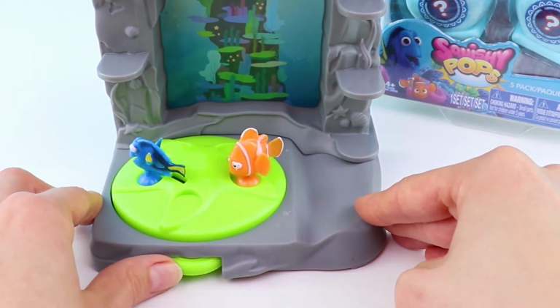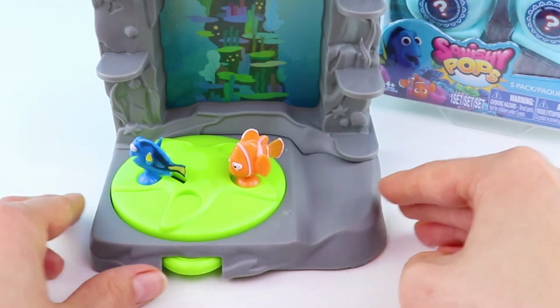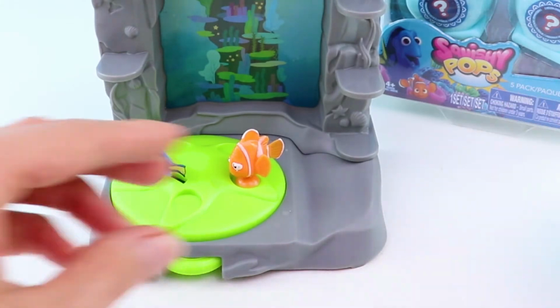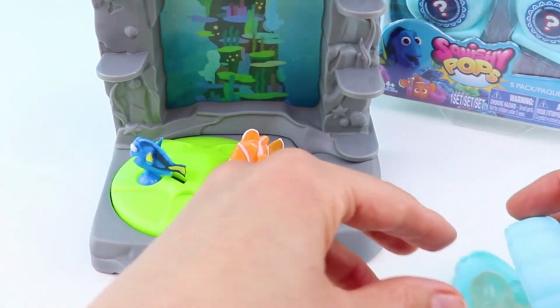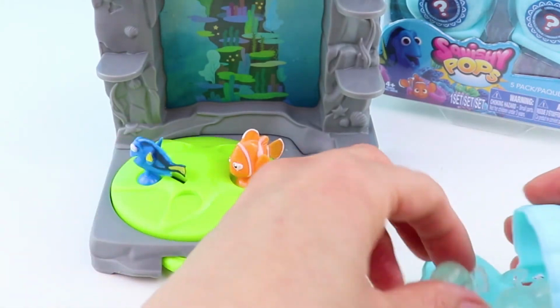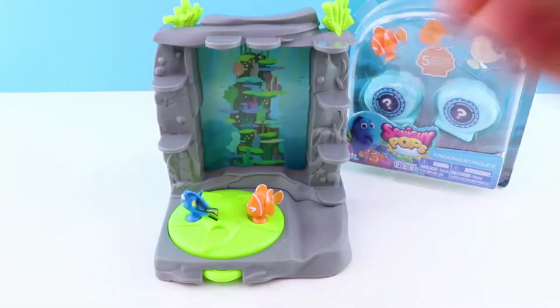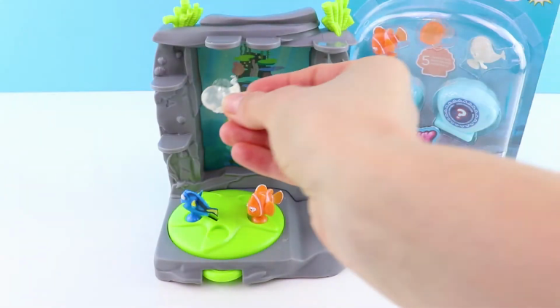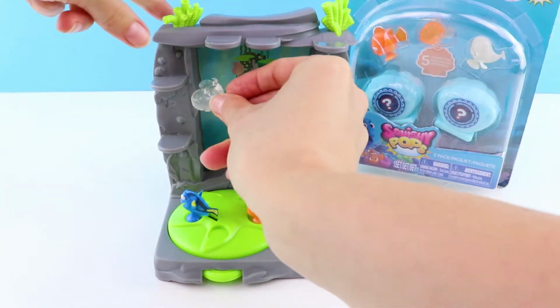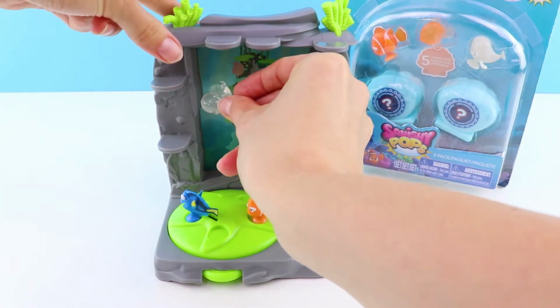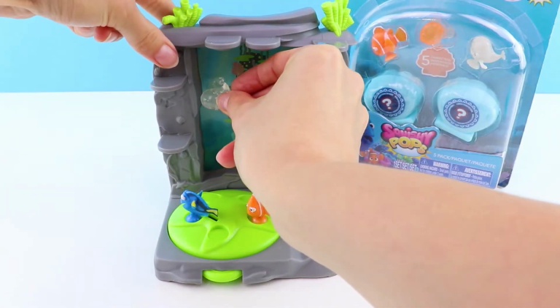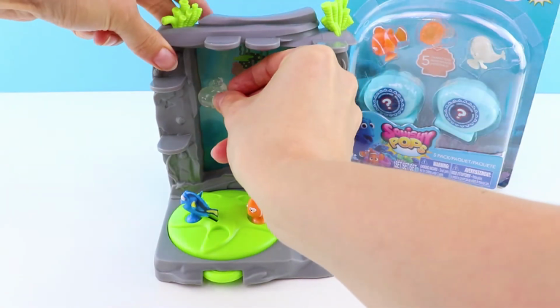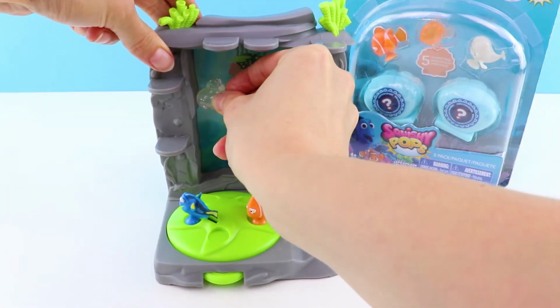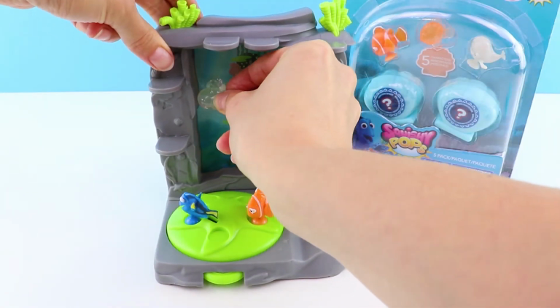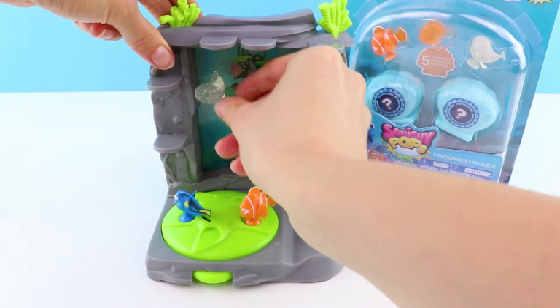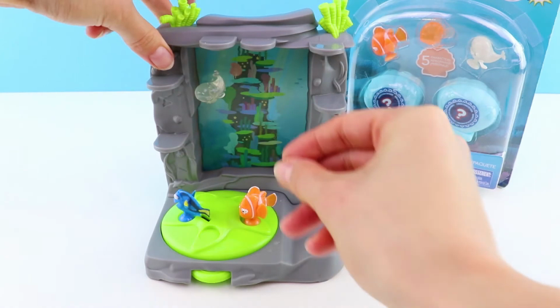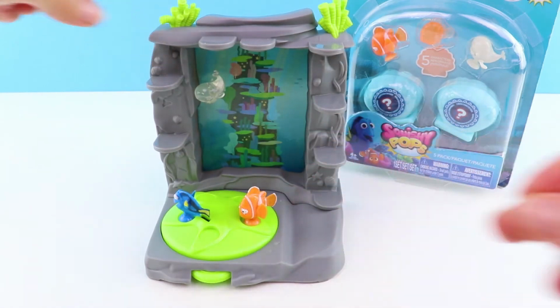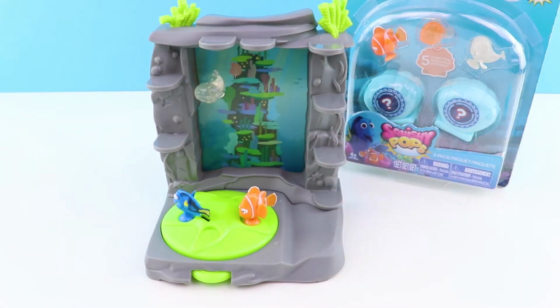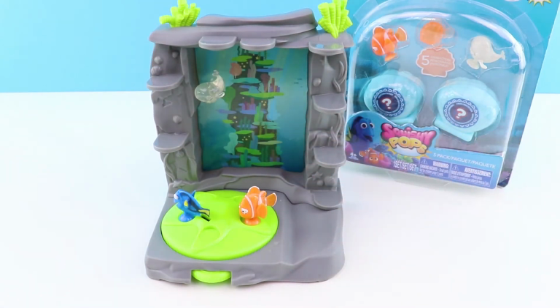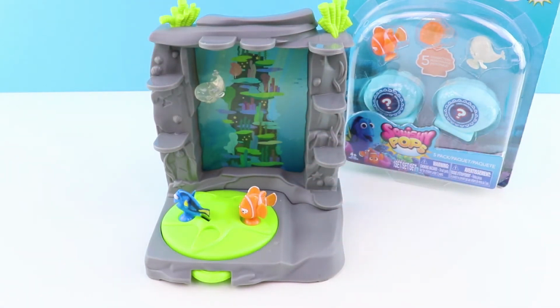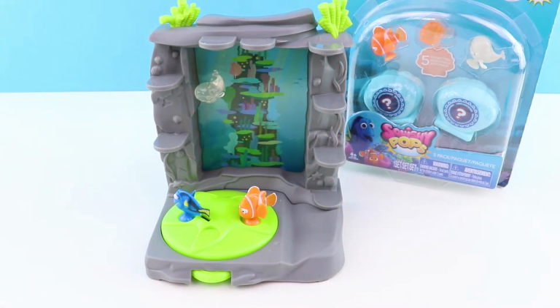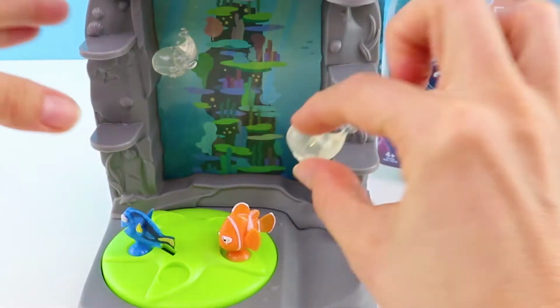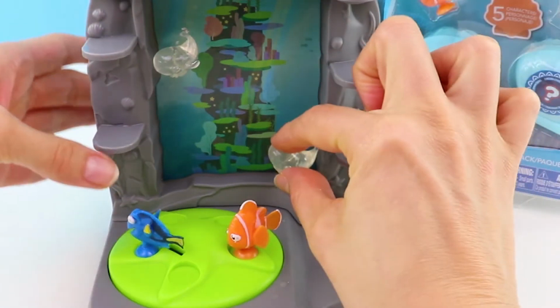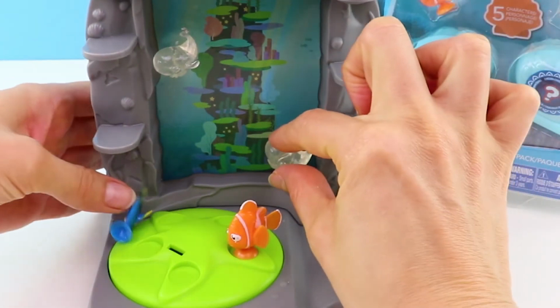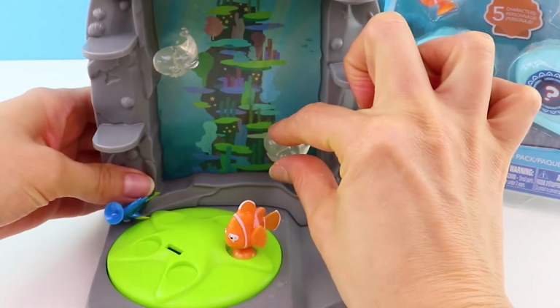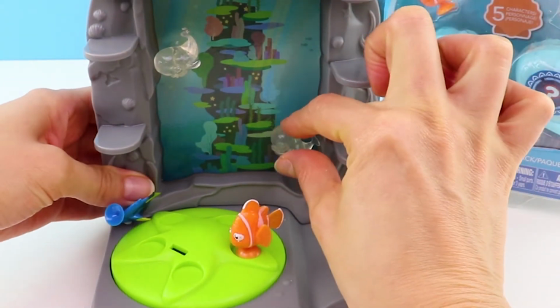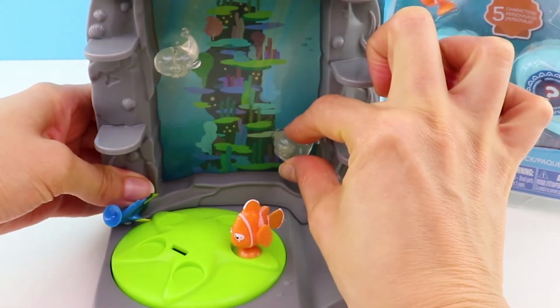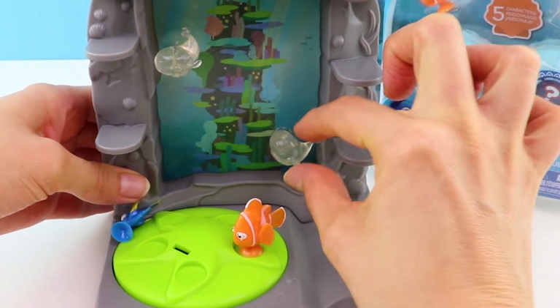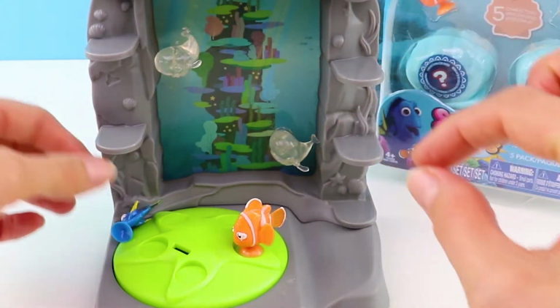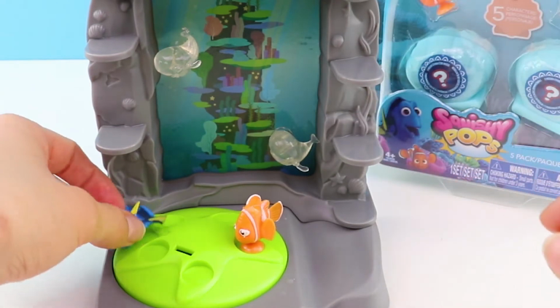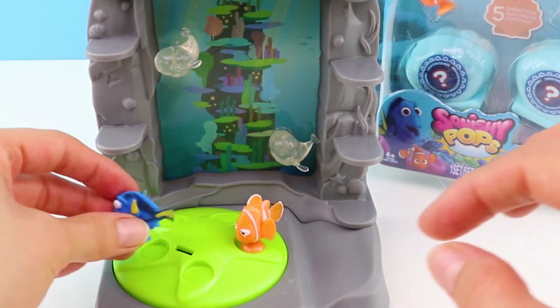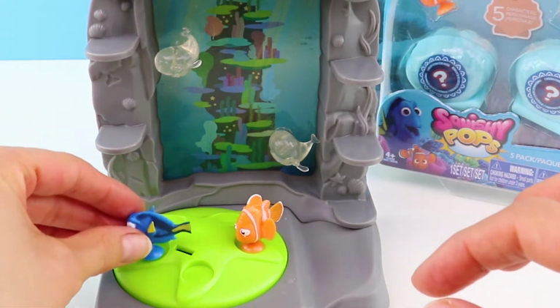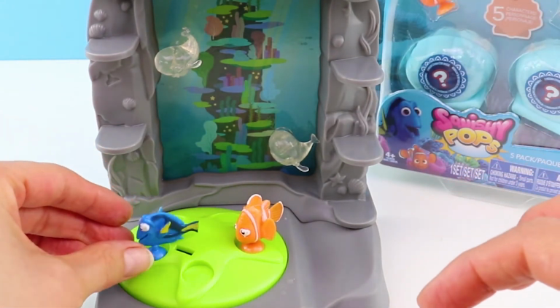Bailey, because he's got his Squishy Pop sticker on the side, he can go in the backdrop. Isn't that cool? And then we'll put the other Bailey down here. Let's open the Squishy Pop set.